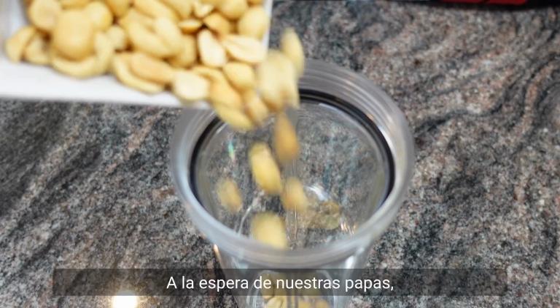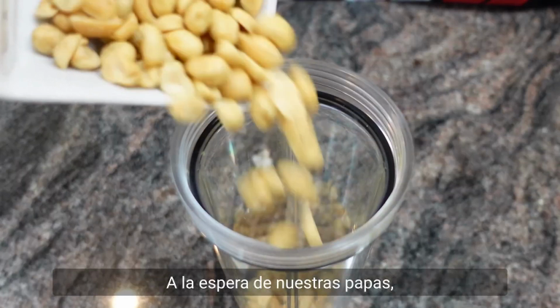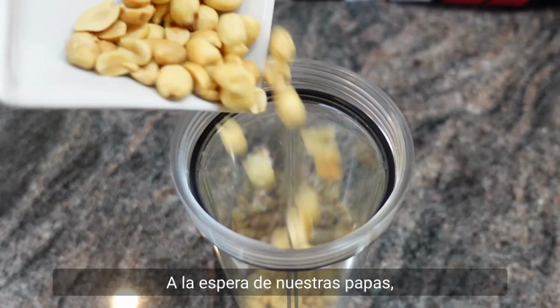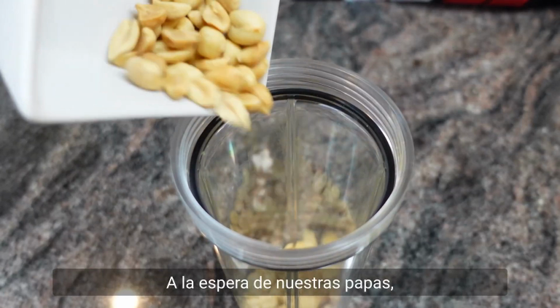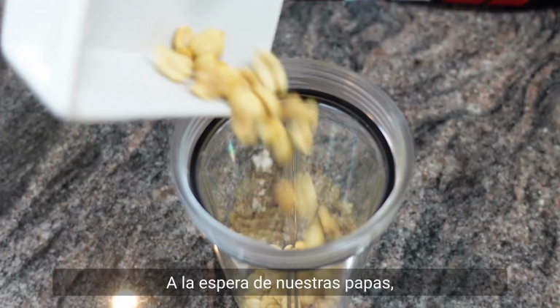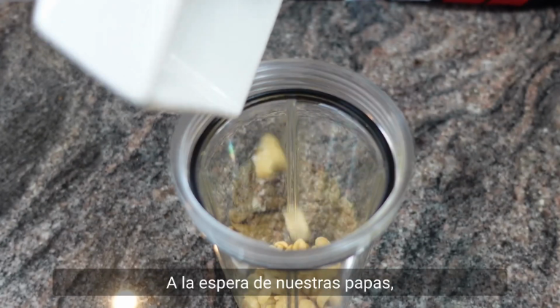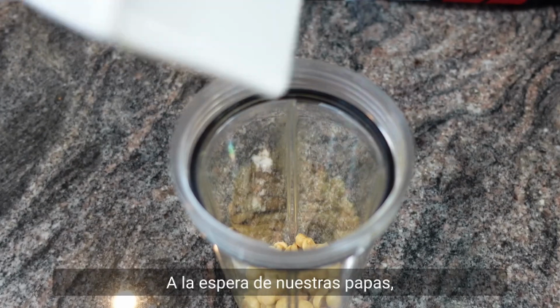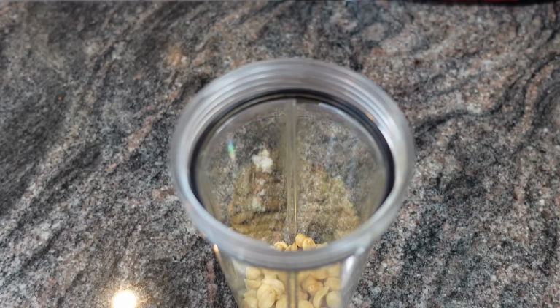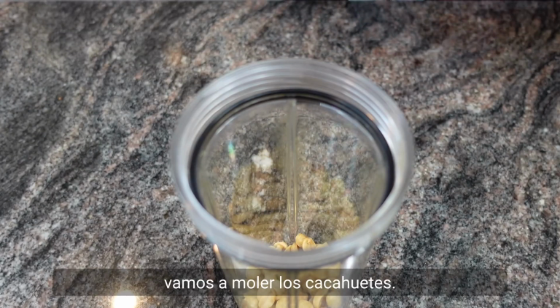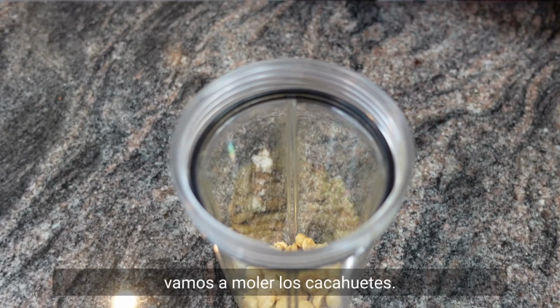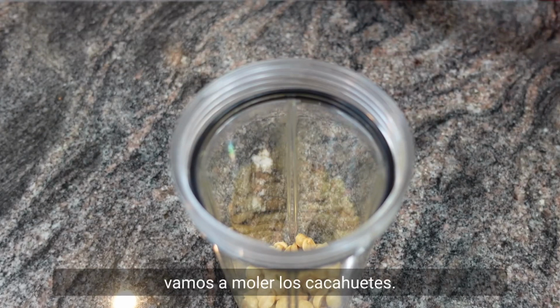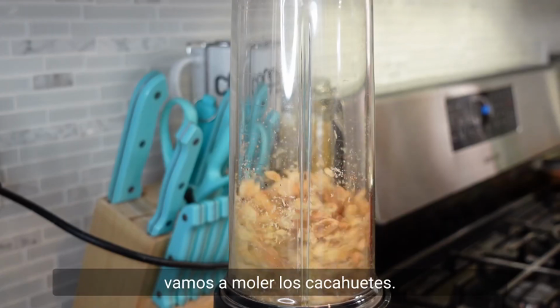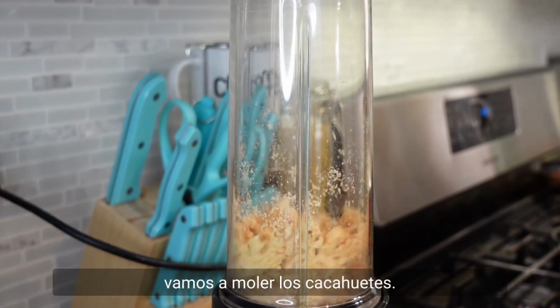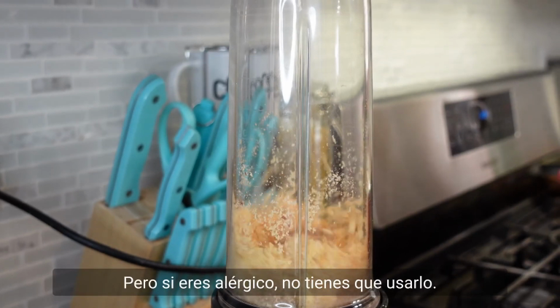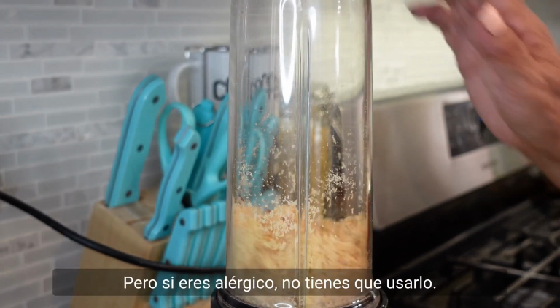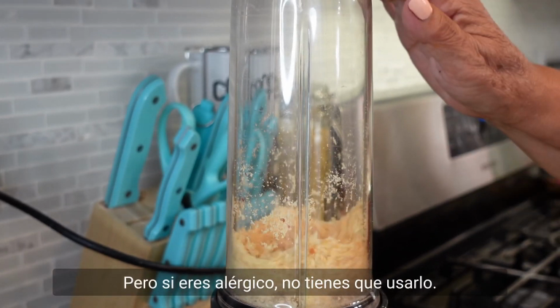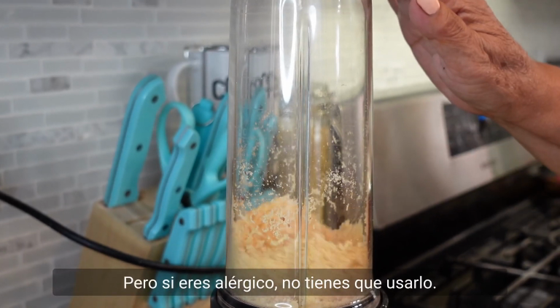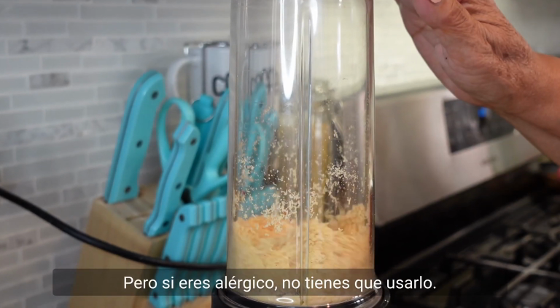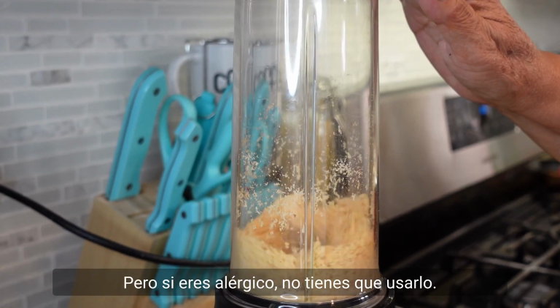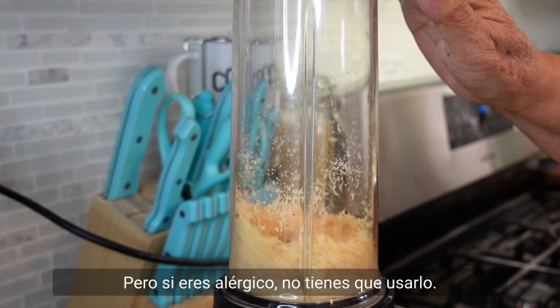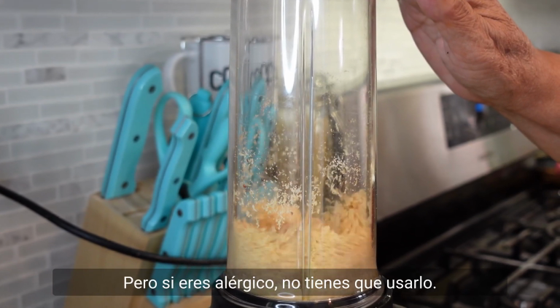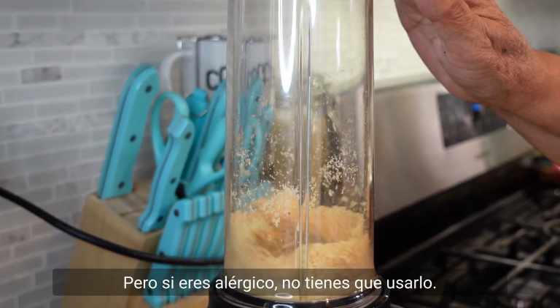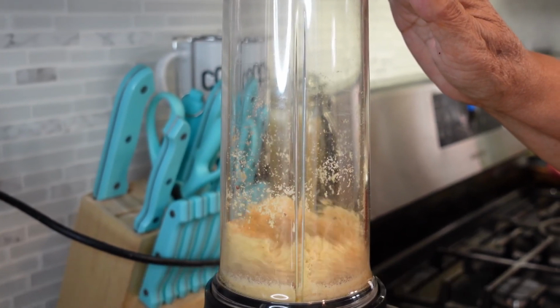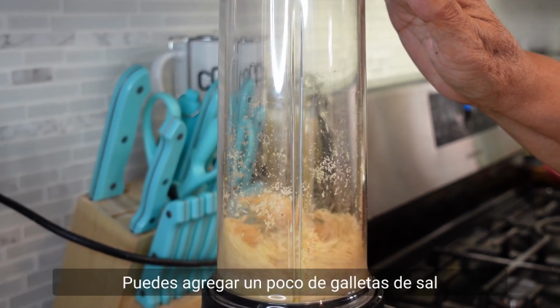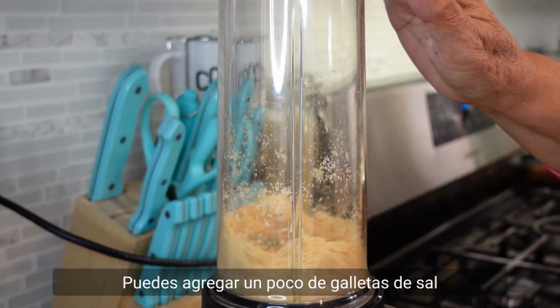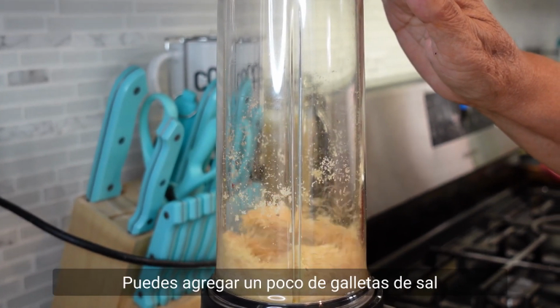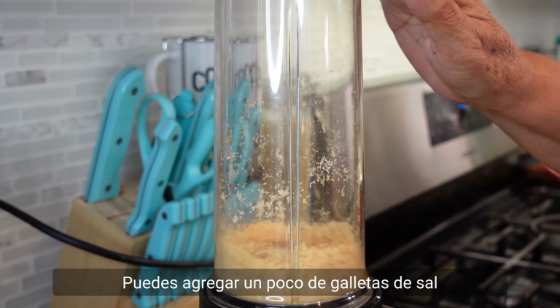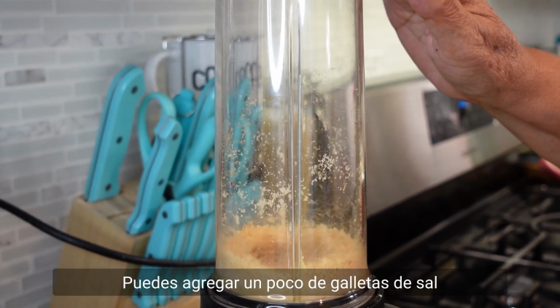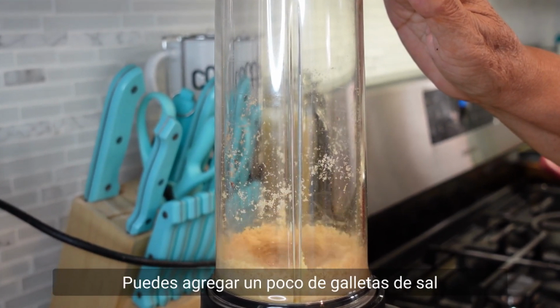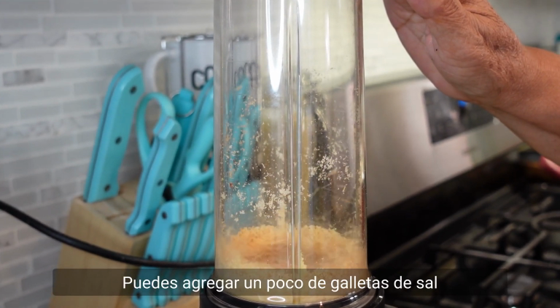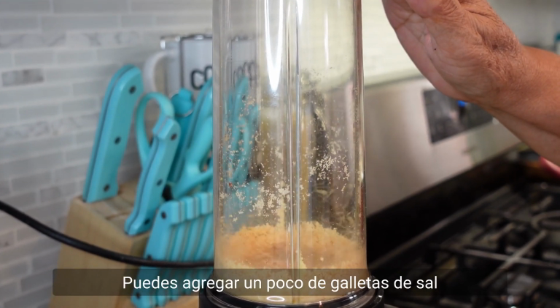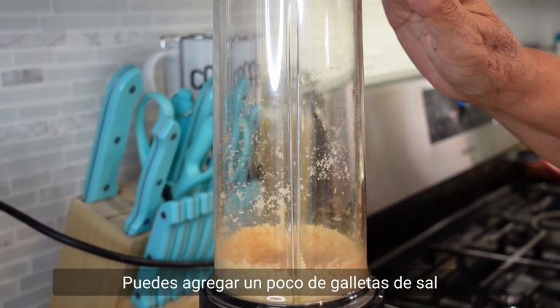While waiting for our potatoes, let's grind the peanuts. But if you are allergic, you don't have to use them — you can add a little crushed saltines instead.